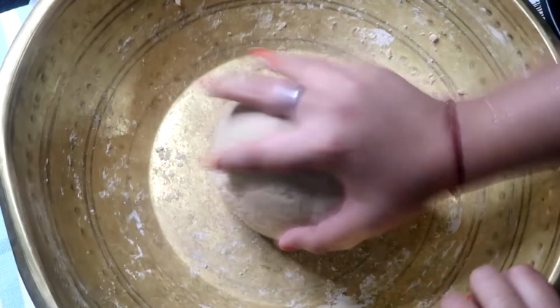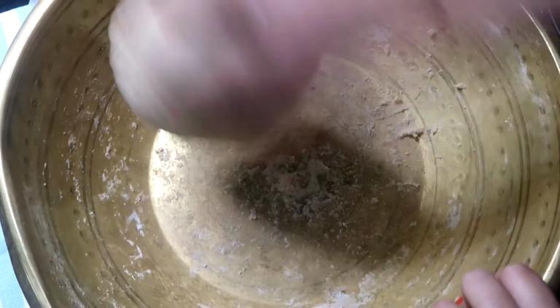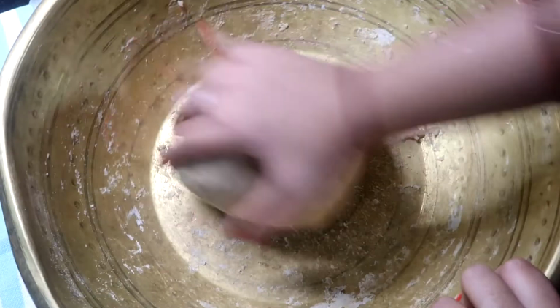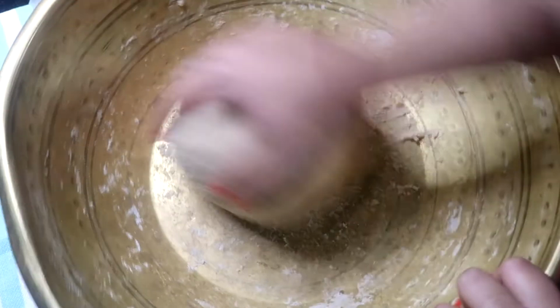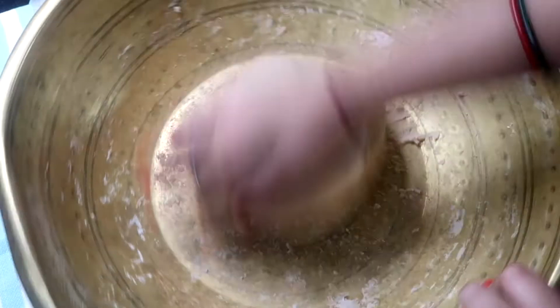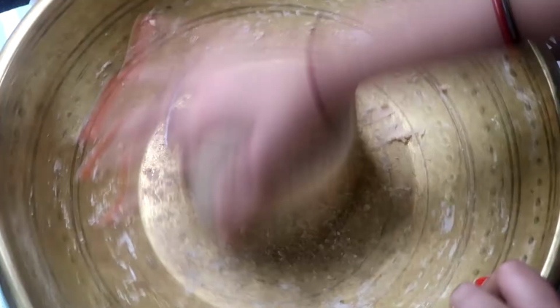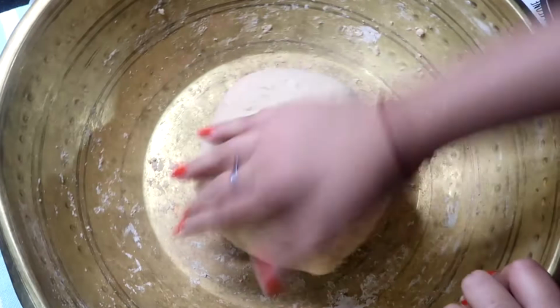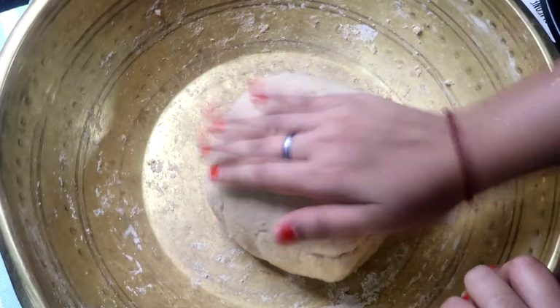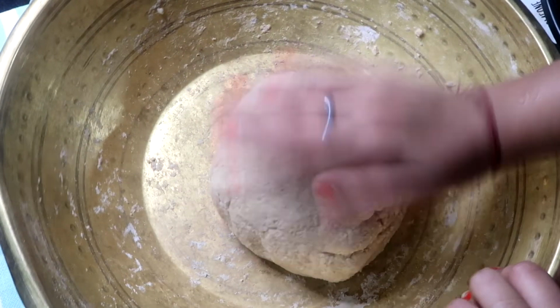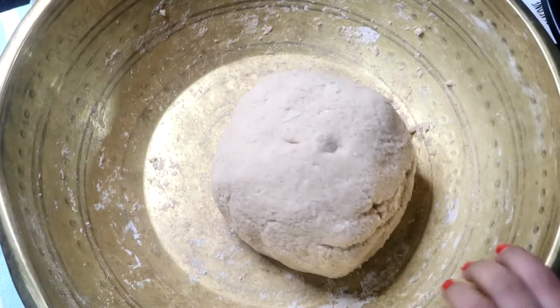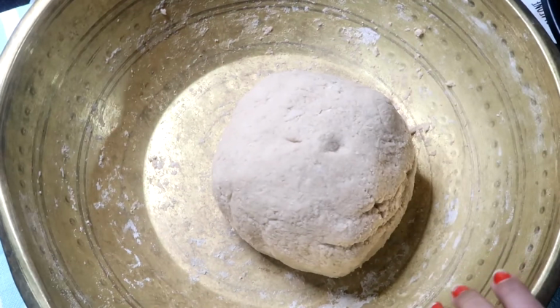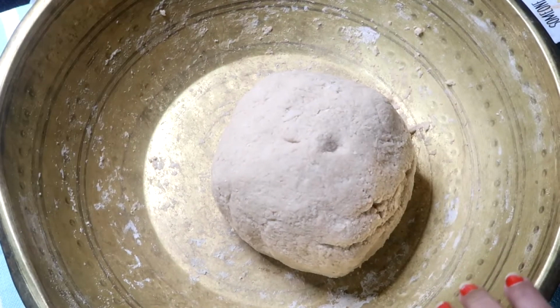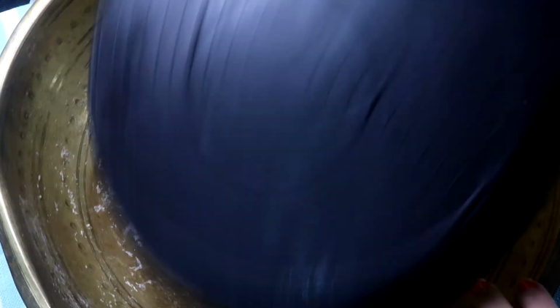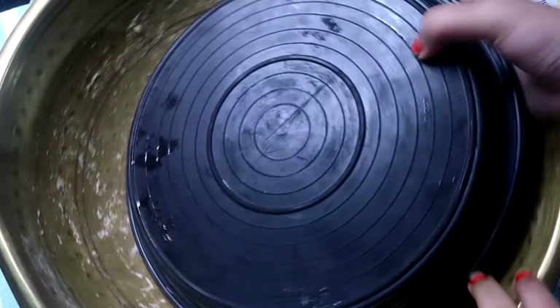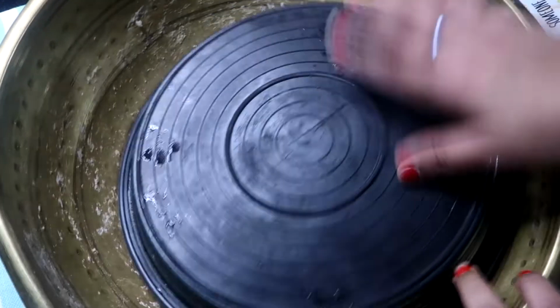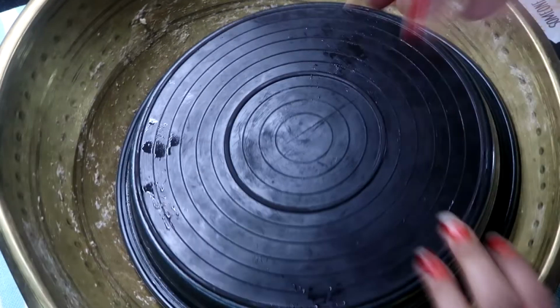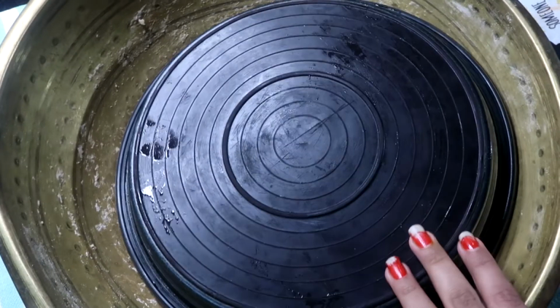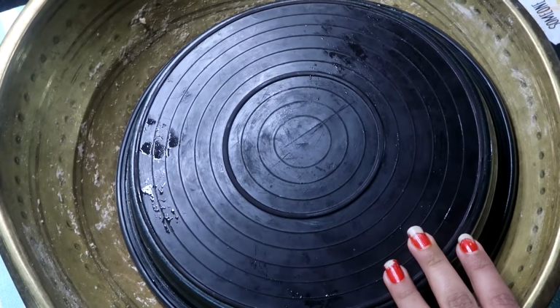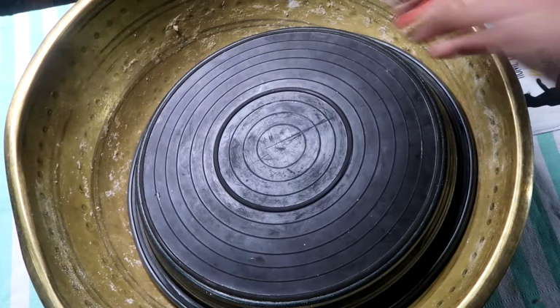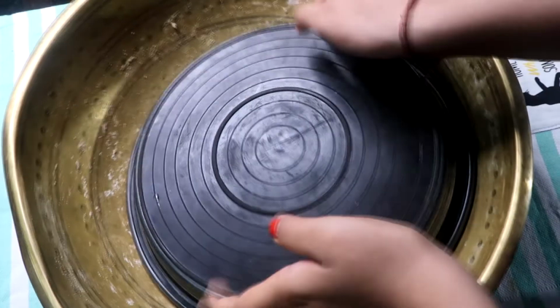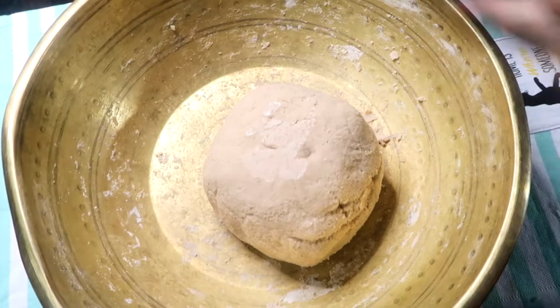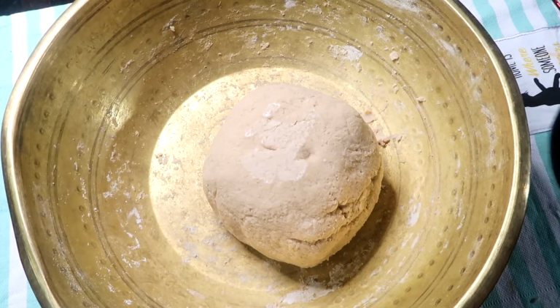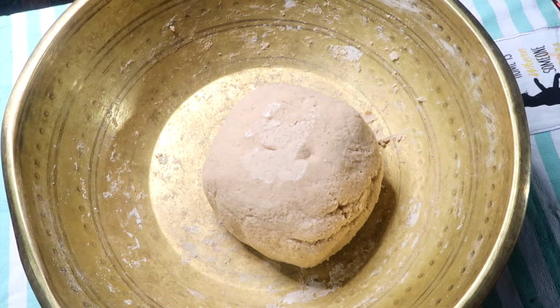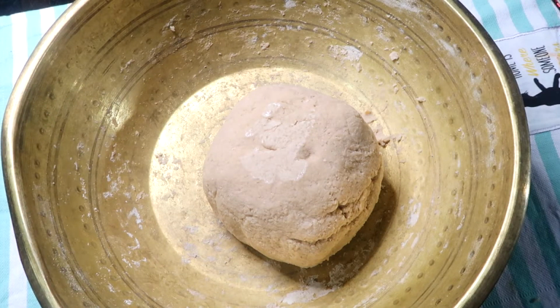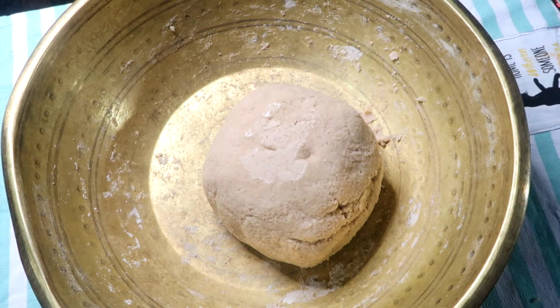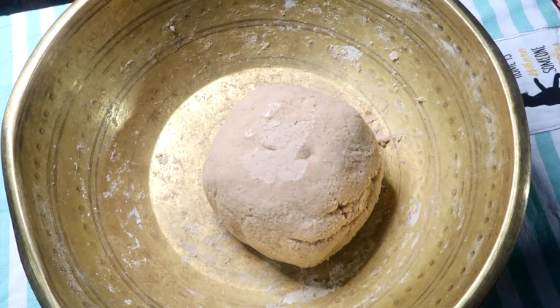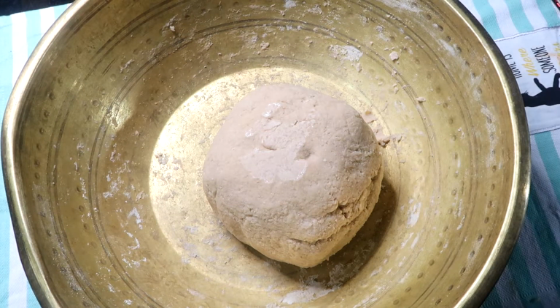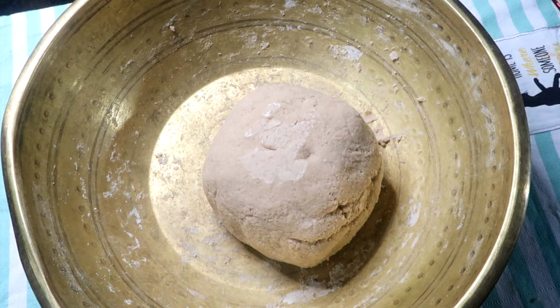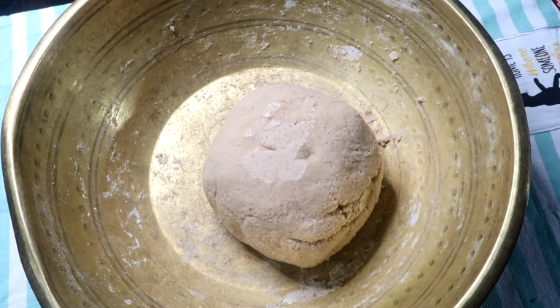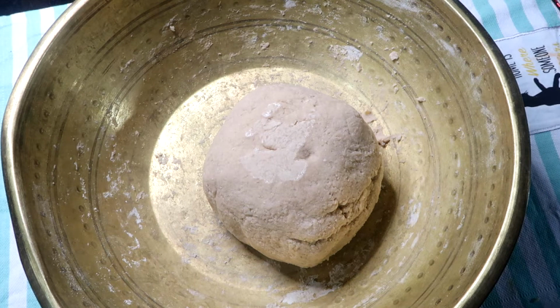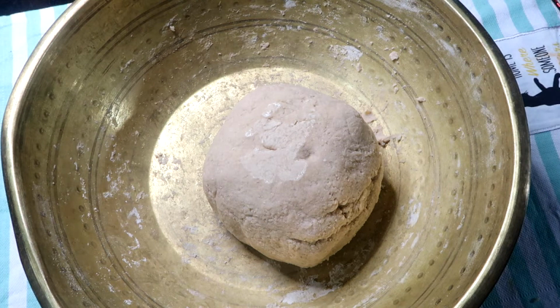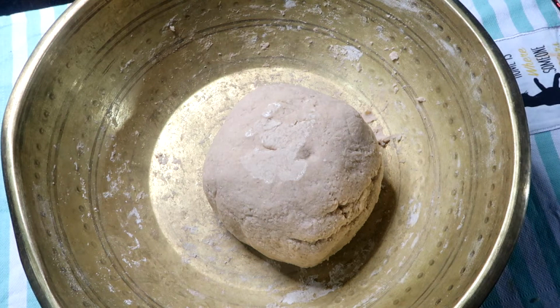After smoothing it, we will cover it for 10 minutes. Sometimes you can make the roti right away, but it is better to let the dough rest. We have 10 minutes and now we will remove the dough.